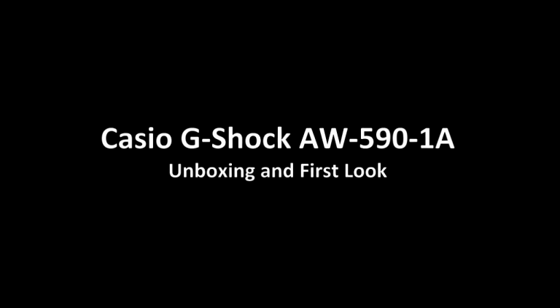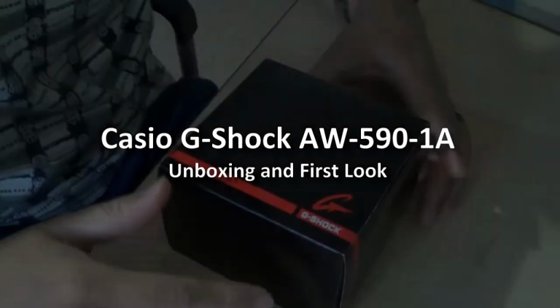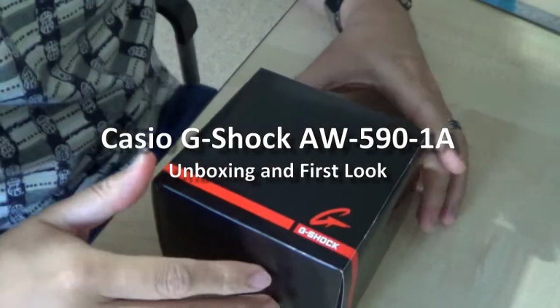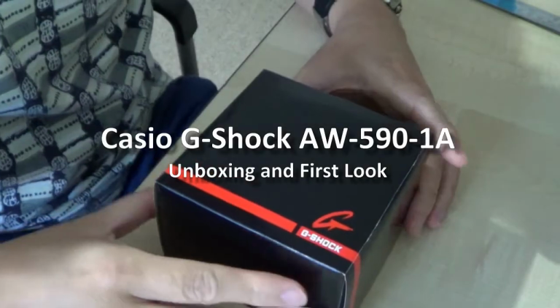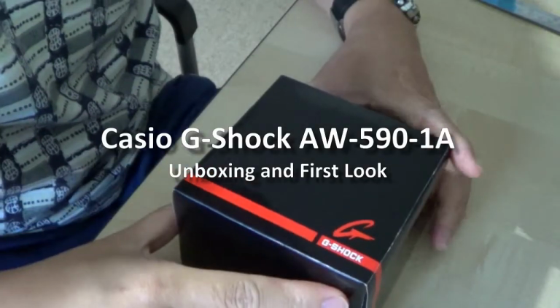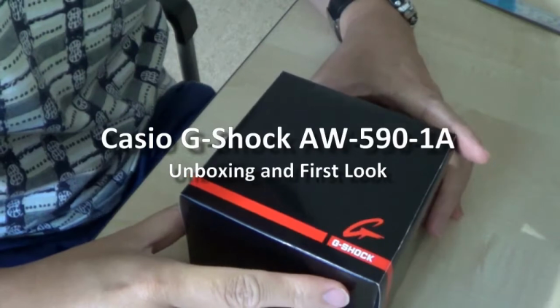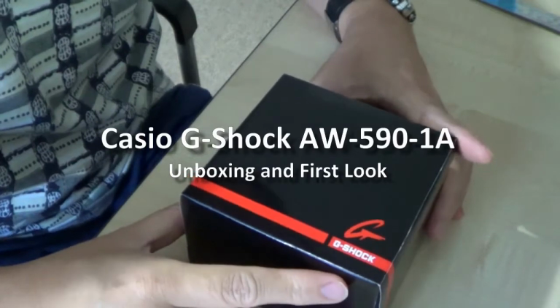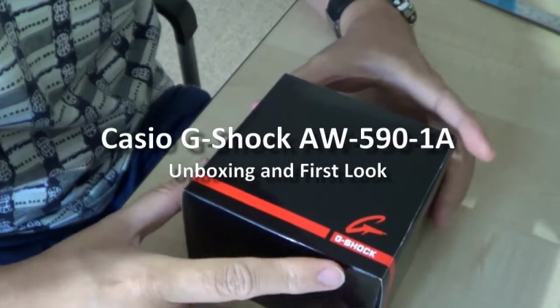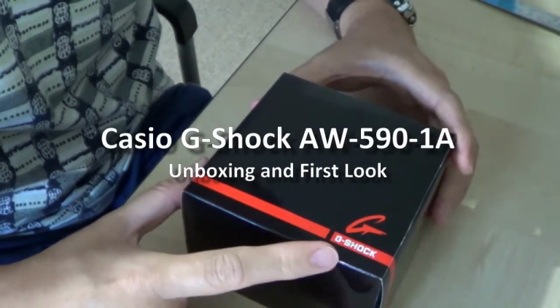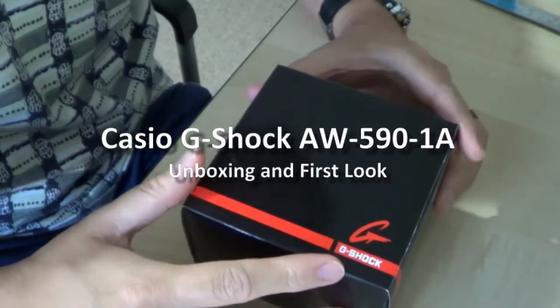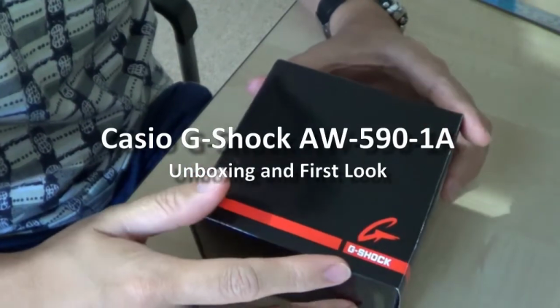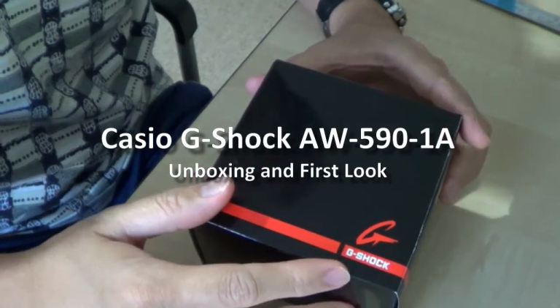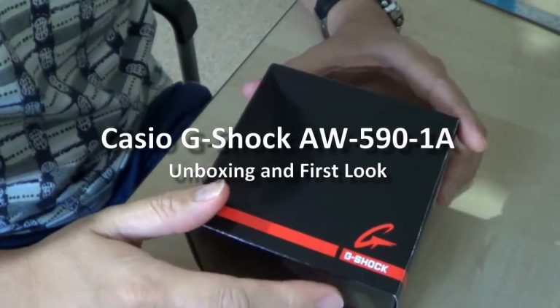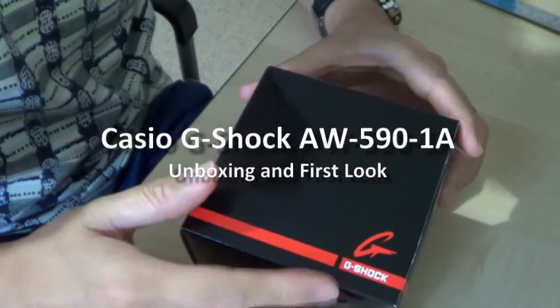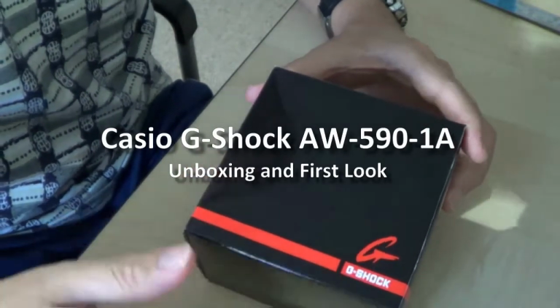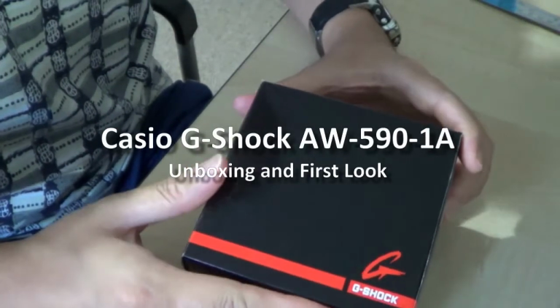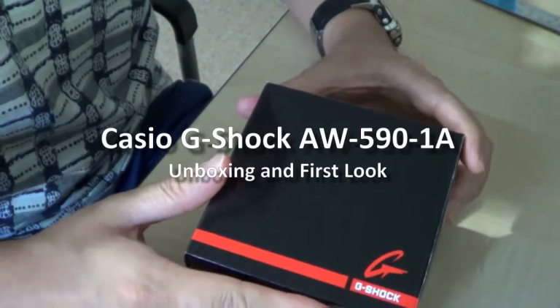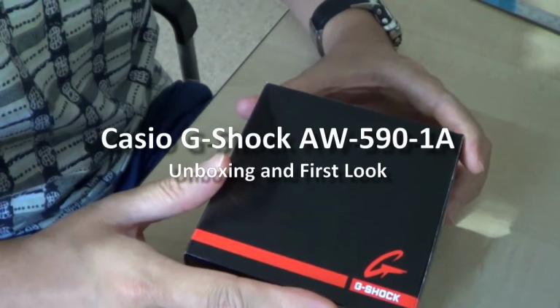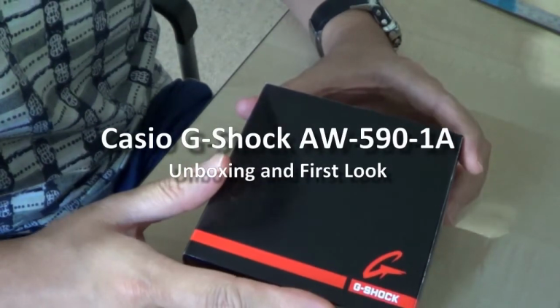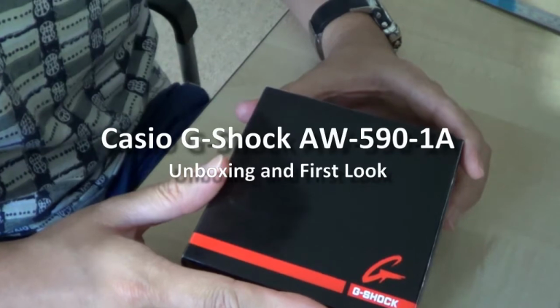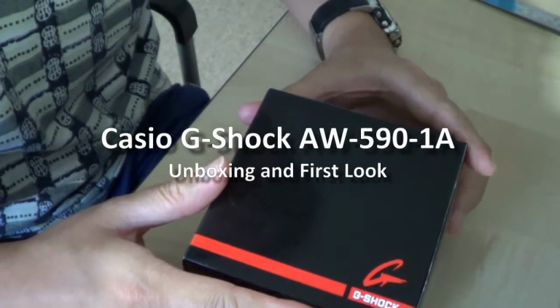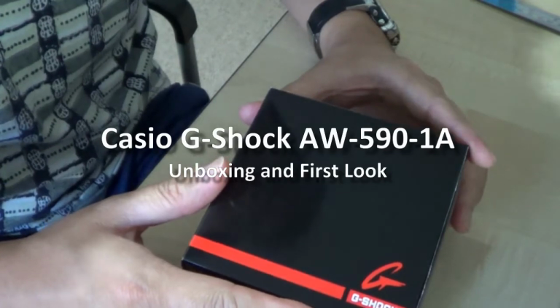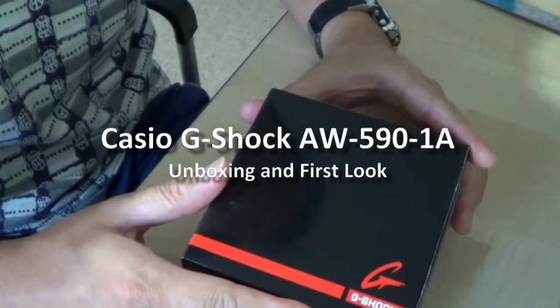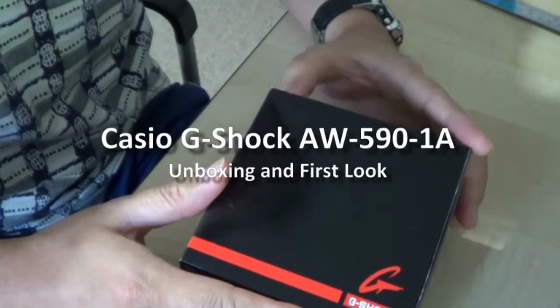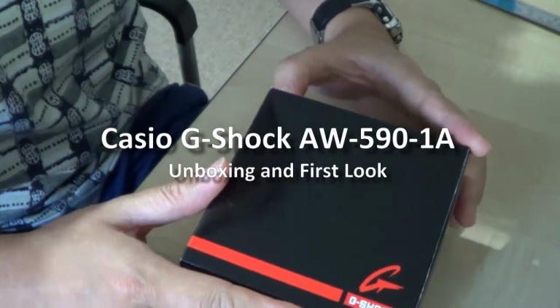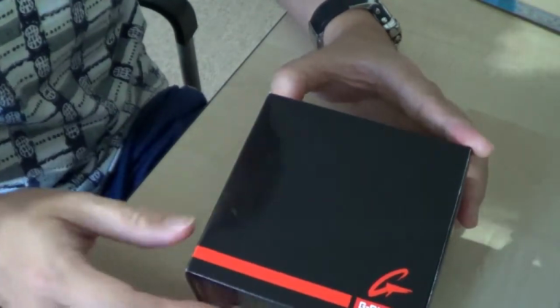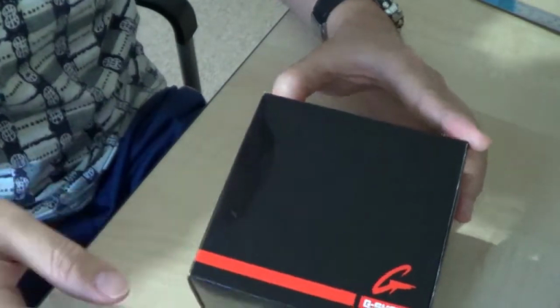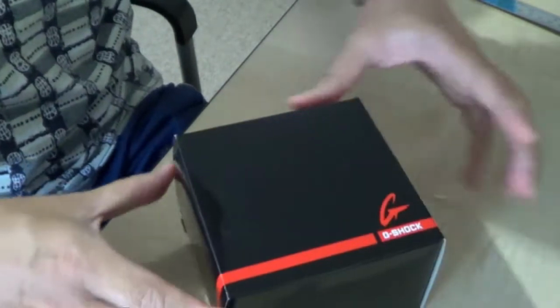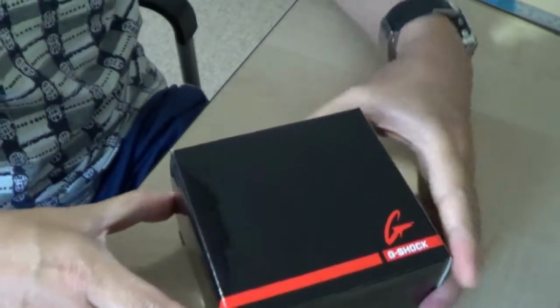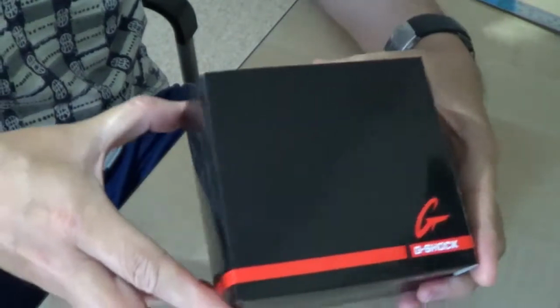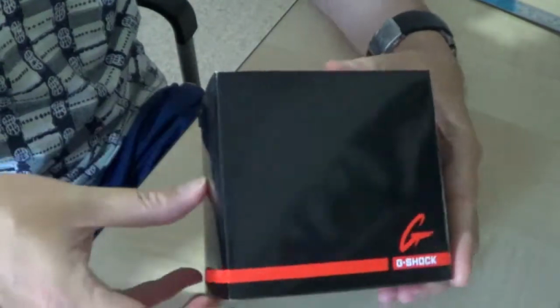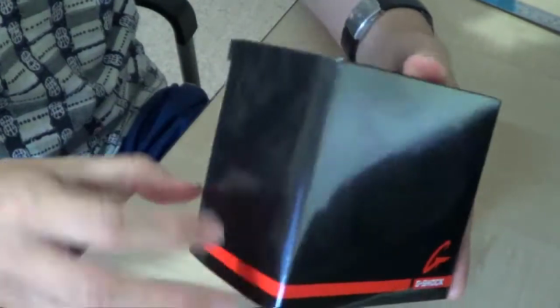Hi there, today I will be unboxing the new G-Shock watch. This is a G-Shock AW590-1A, so let's open this one.